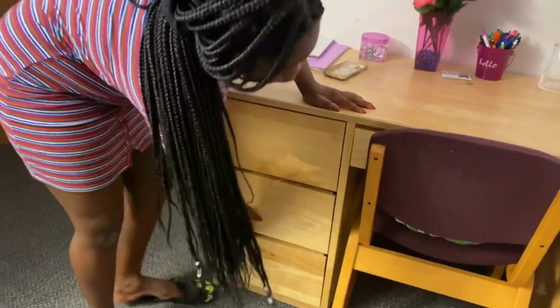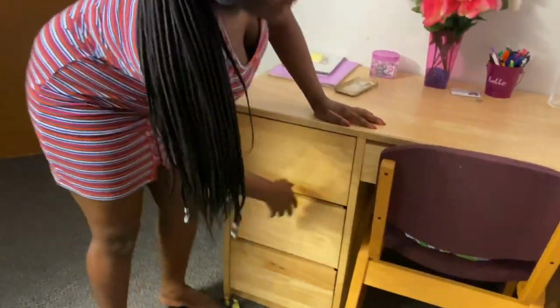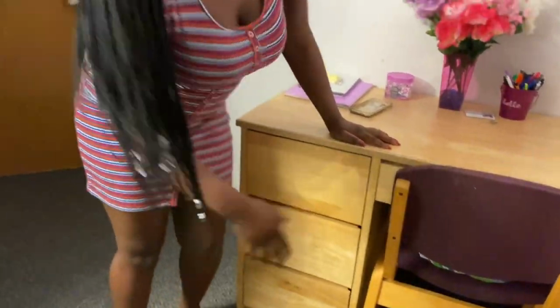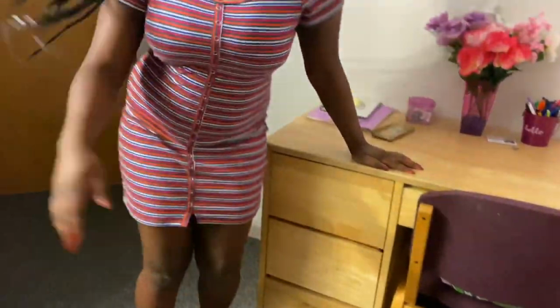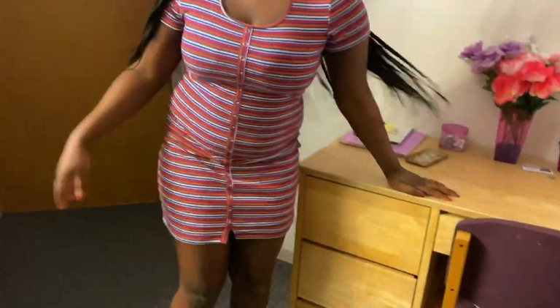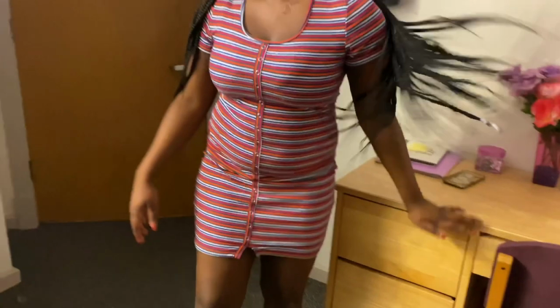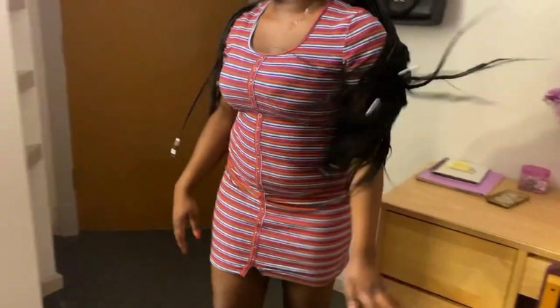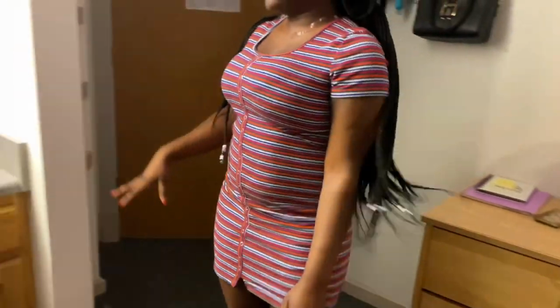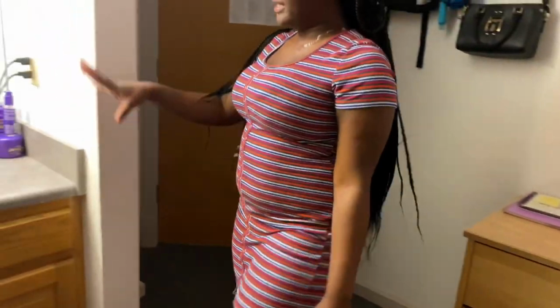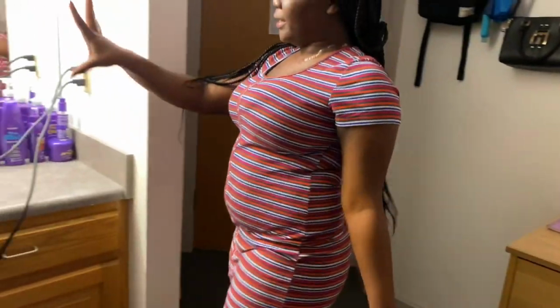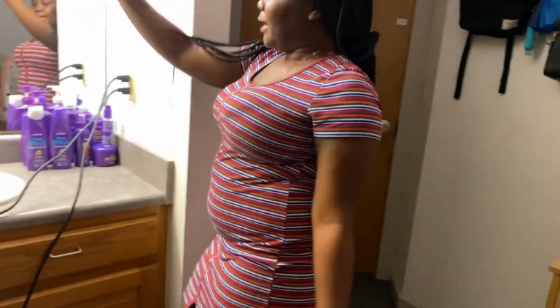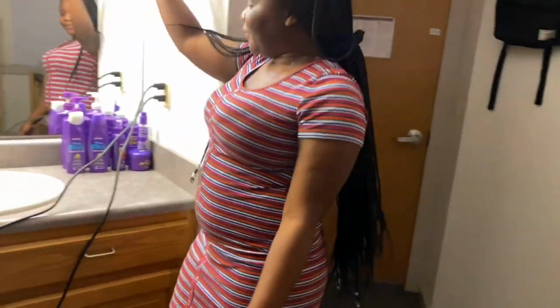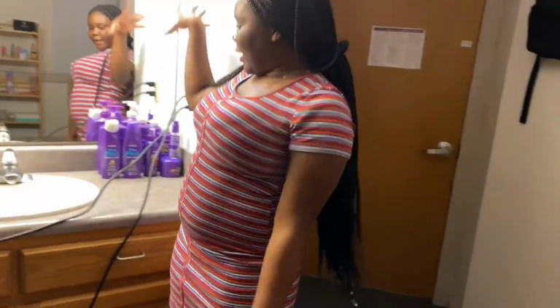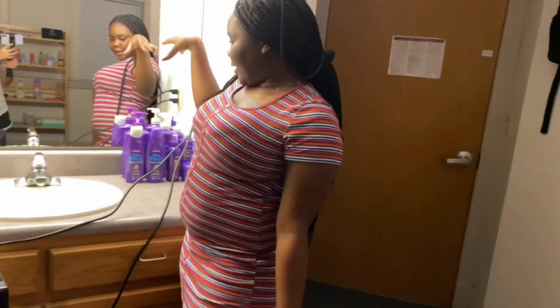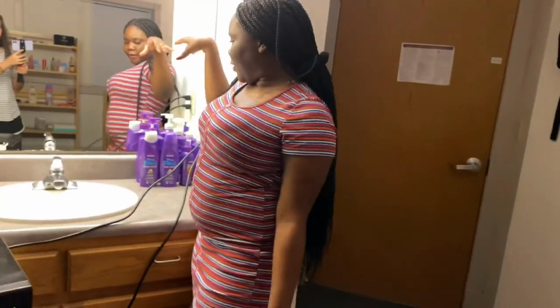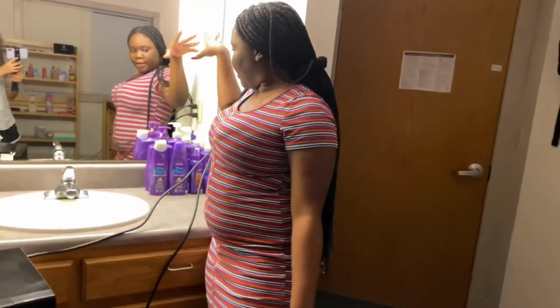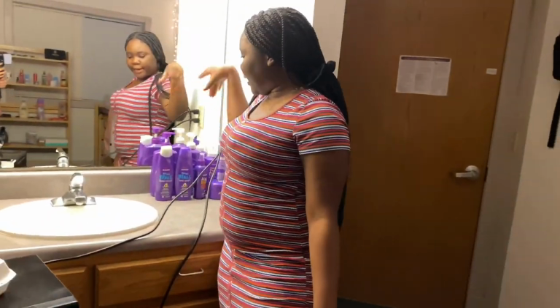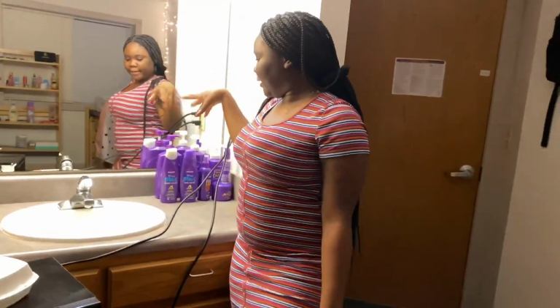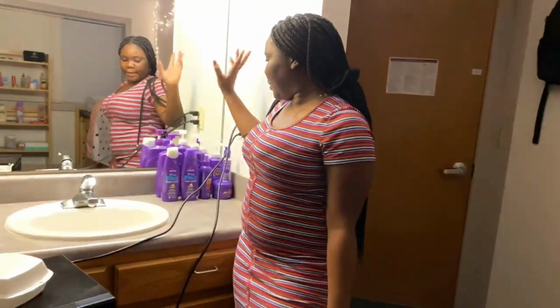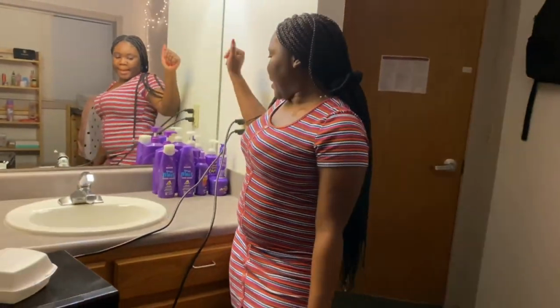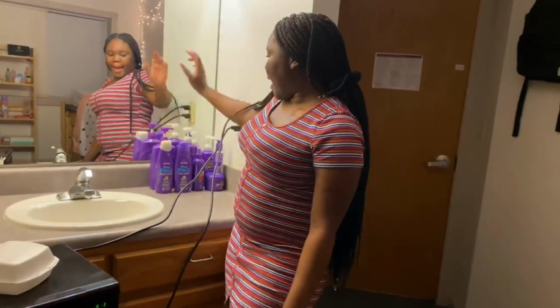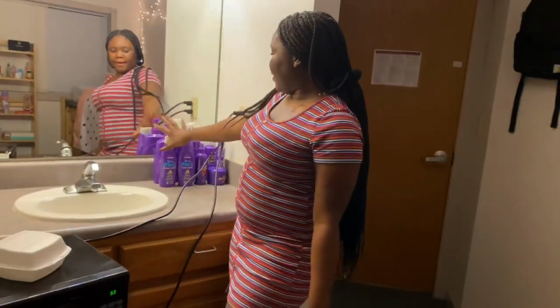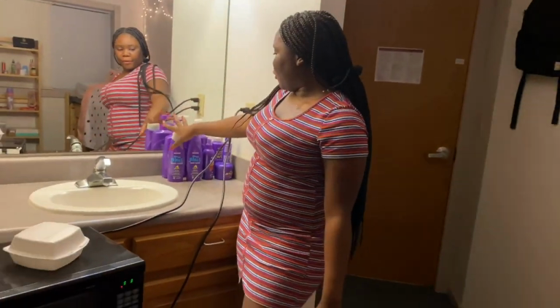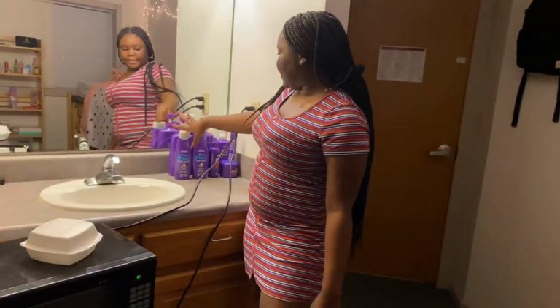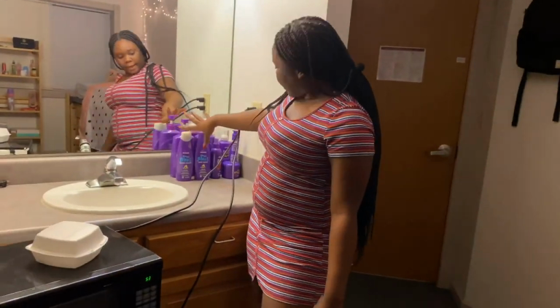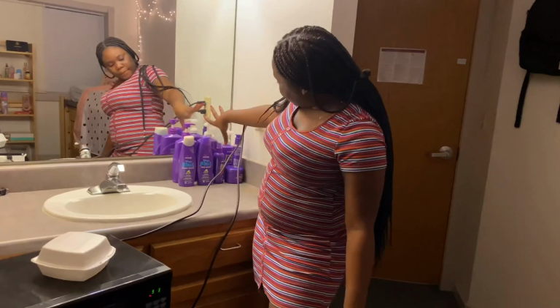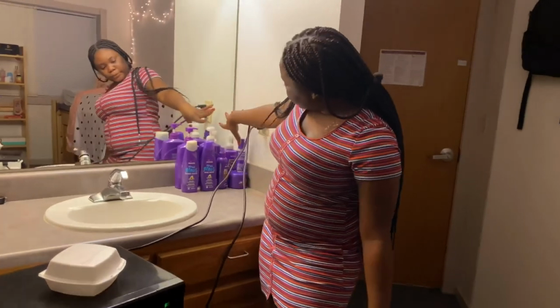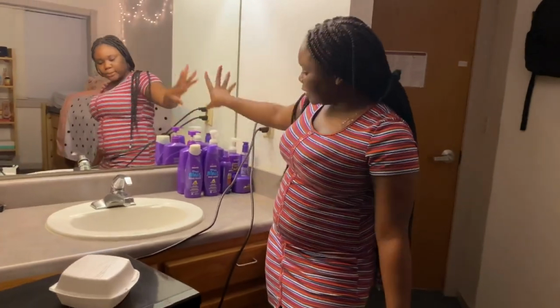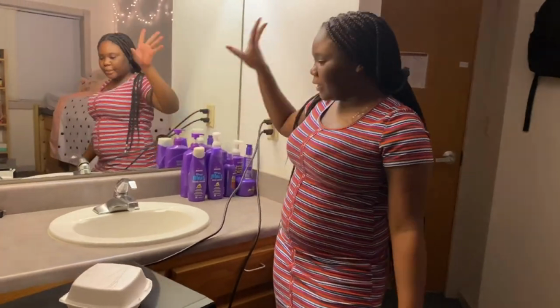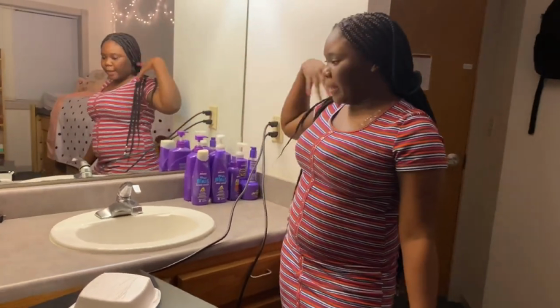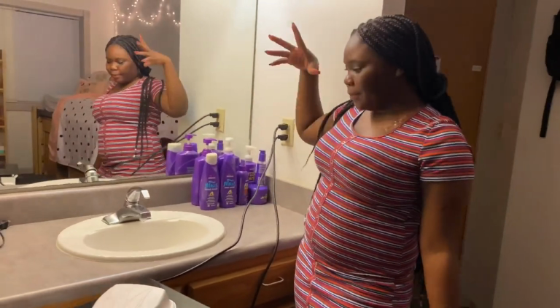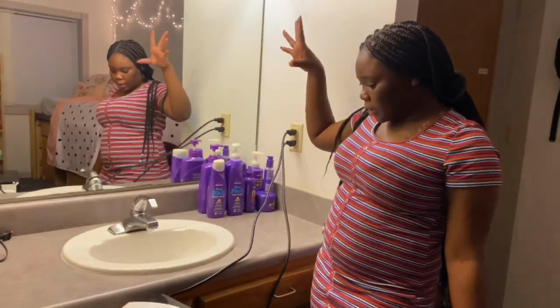If you turn around, this is like the boundary area where I have all my shampoos, hair products, and stuff.